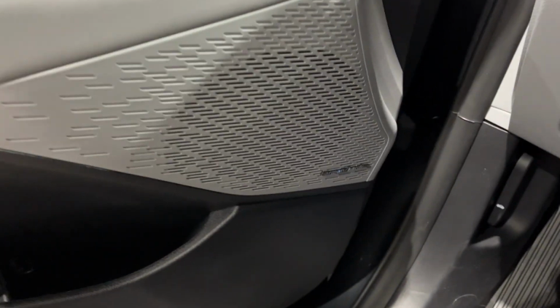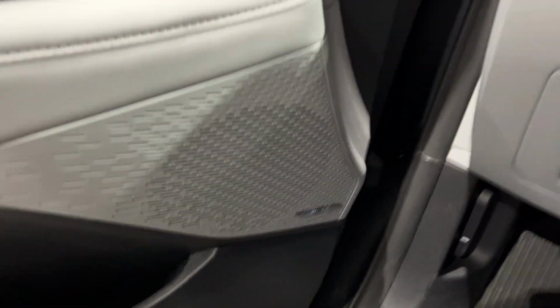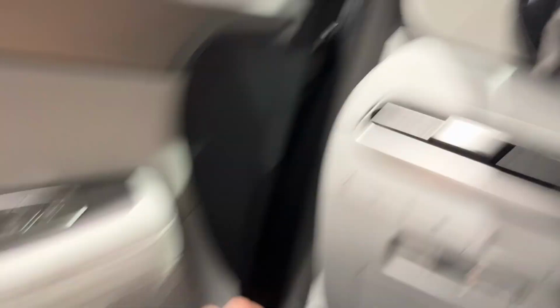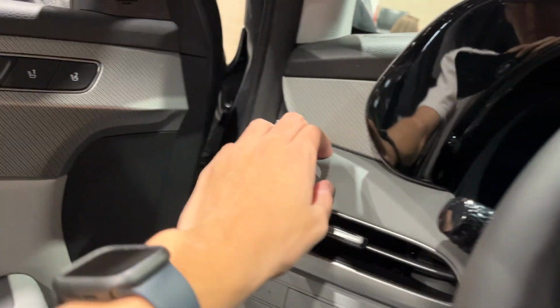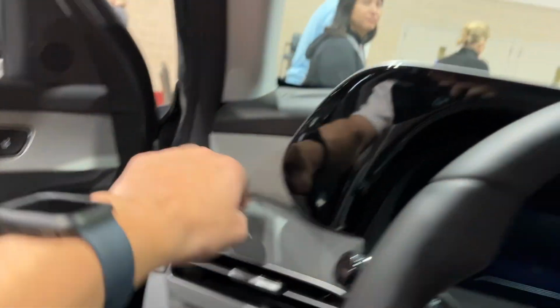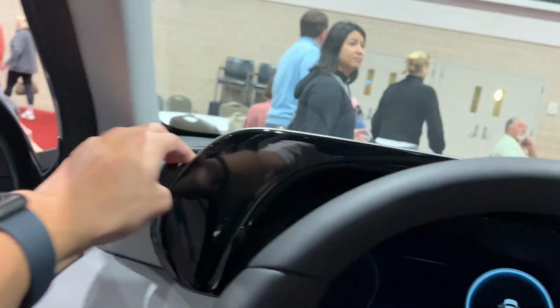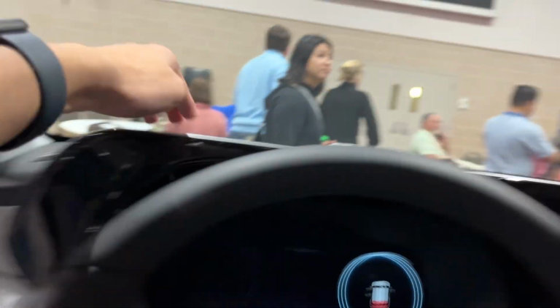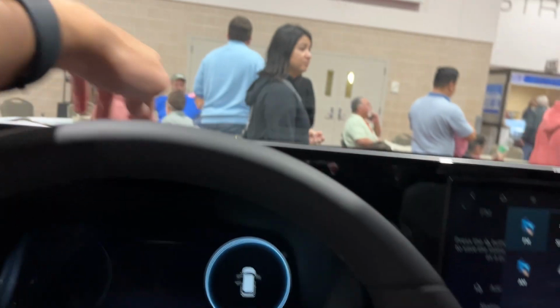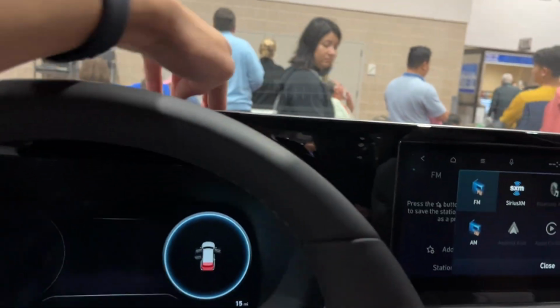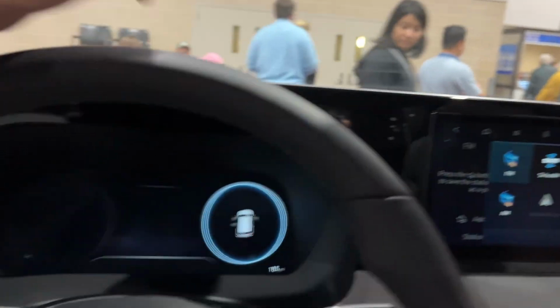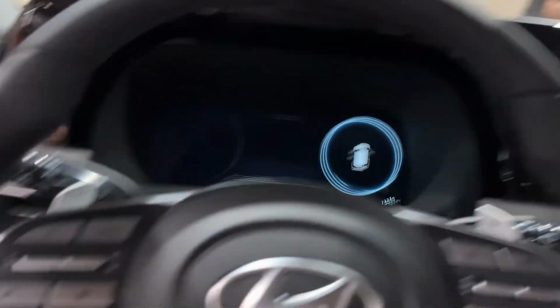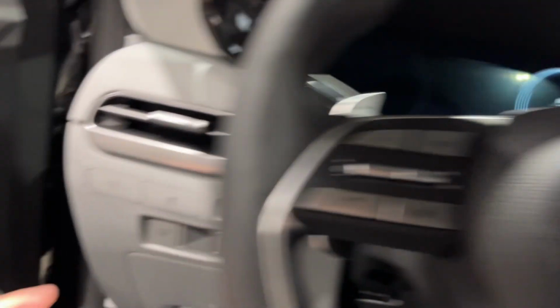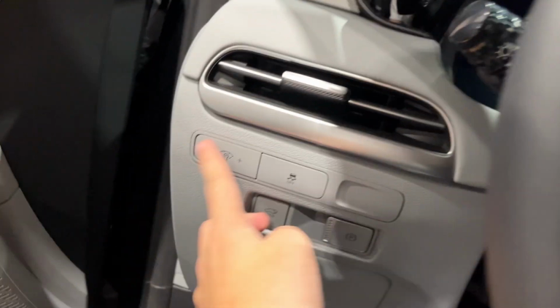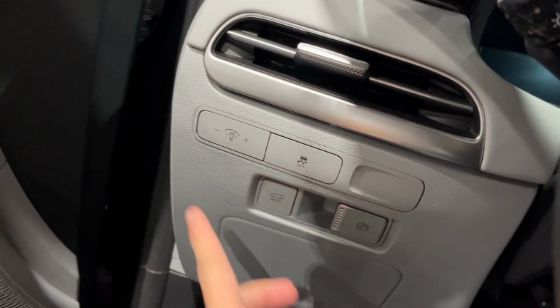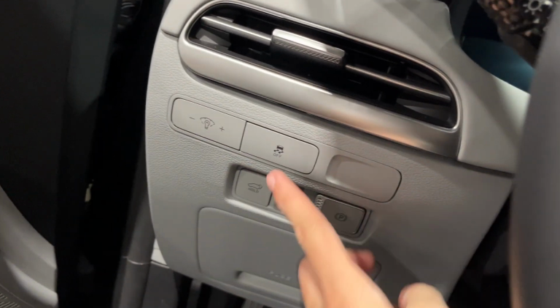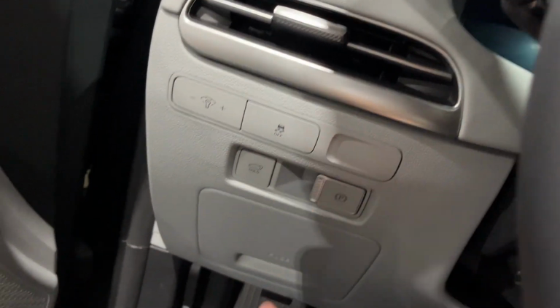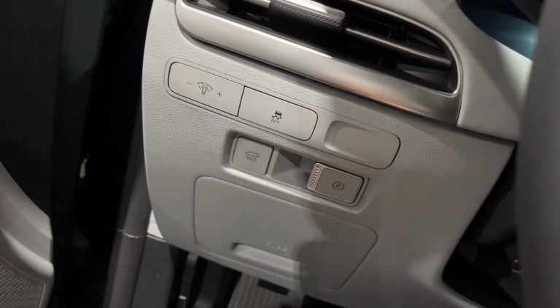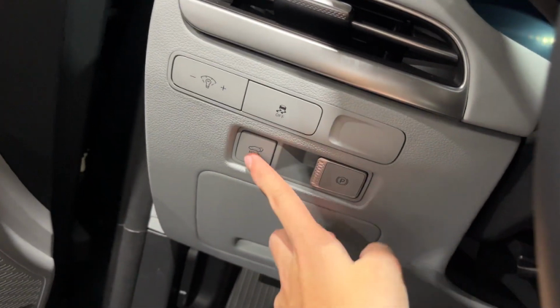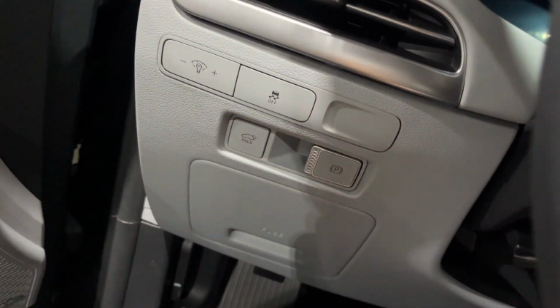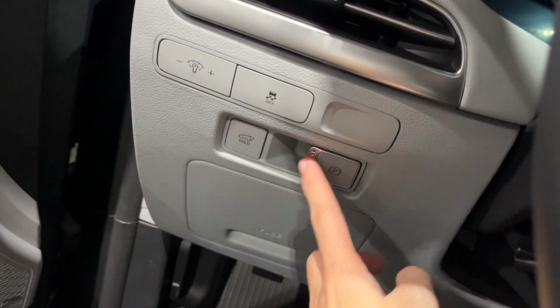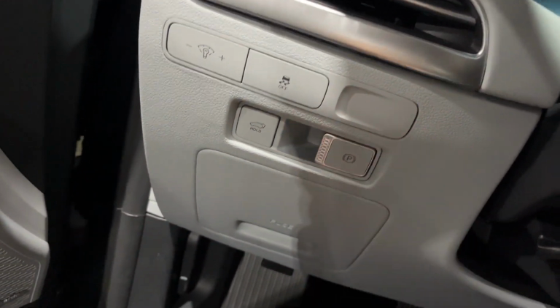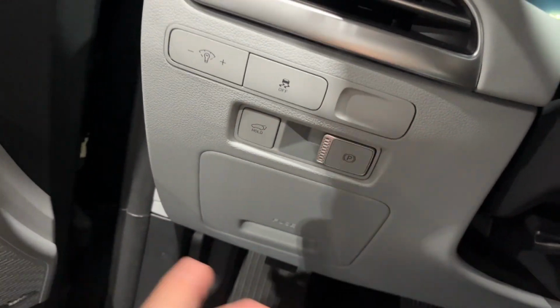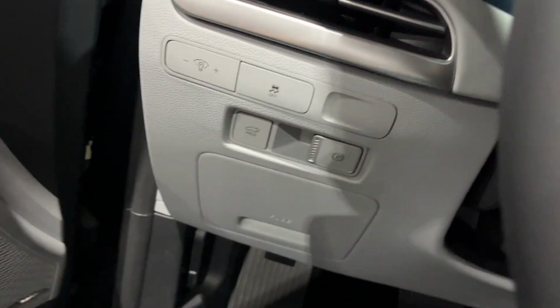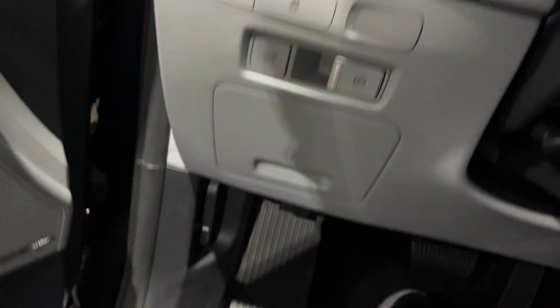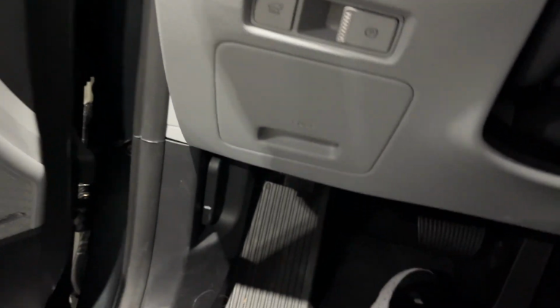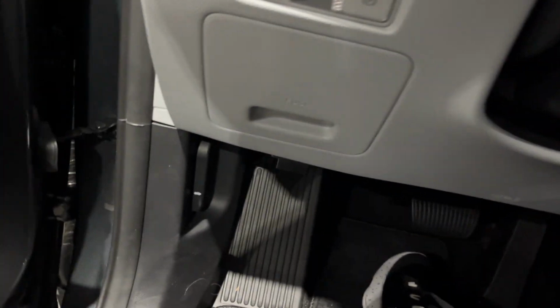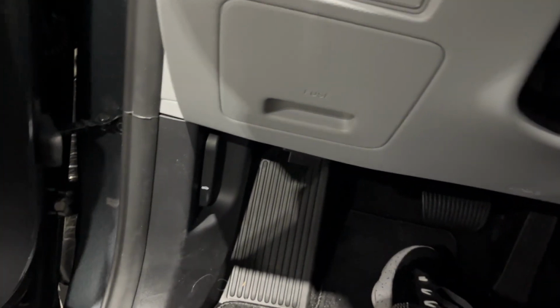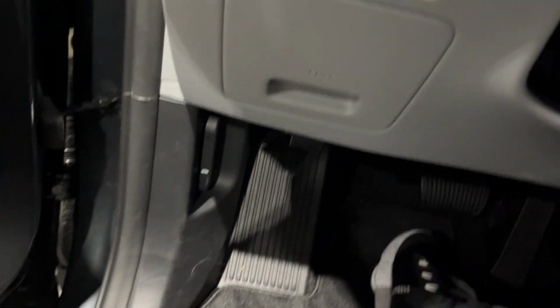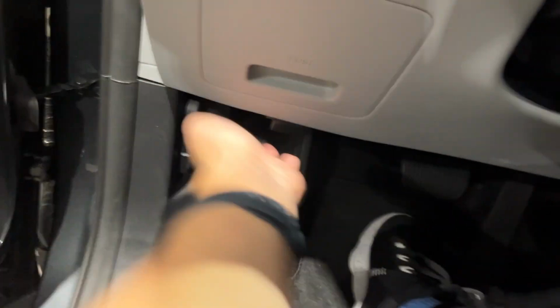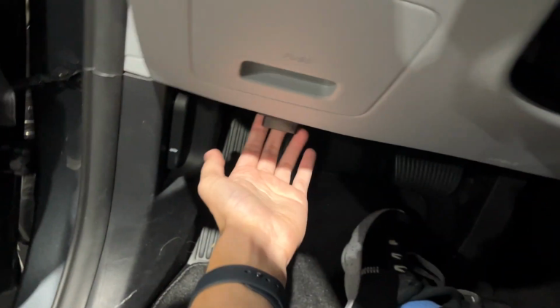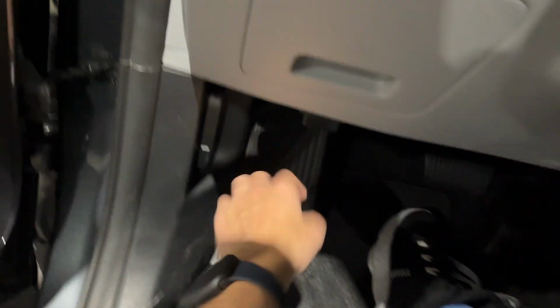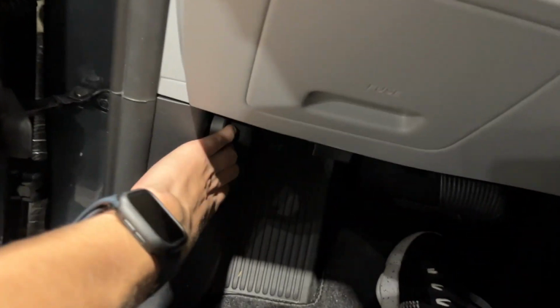Harman Kardon audio system. The dashboard is all soft to the touch. You have your panel brightness, traction control on and off, power tailgate release, and parking brake.